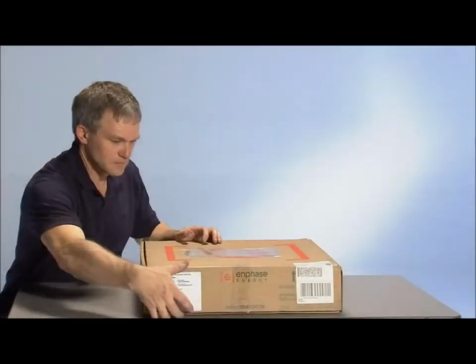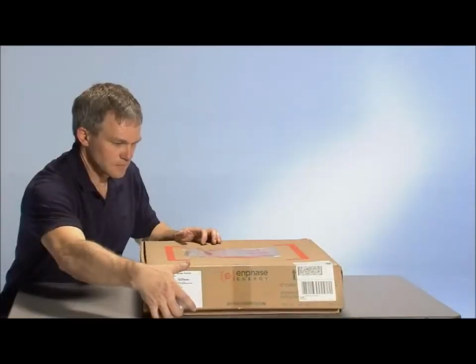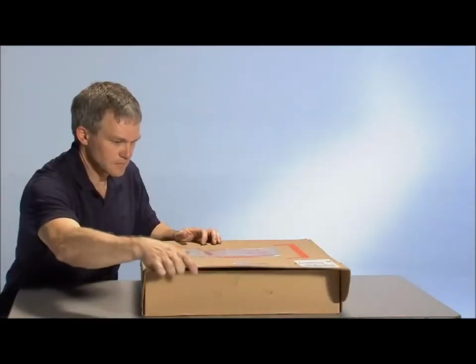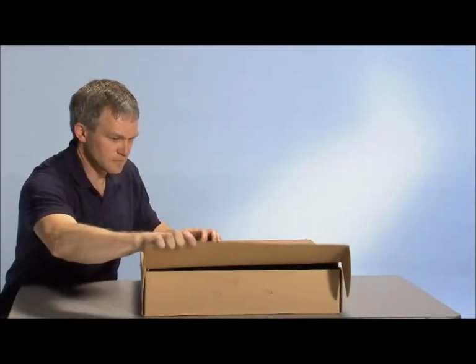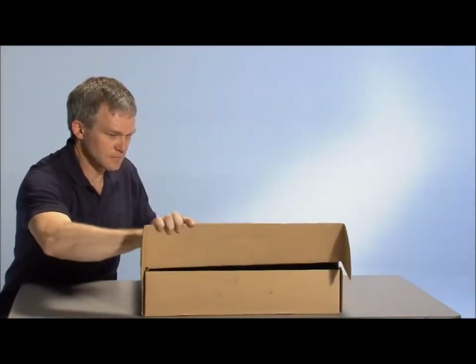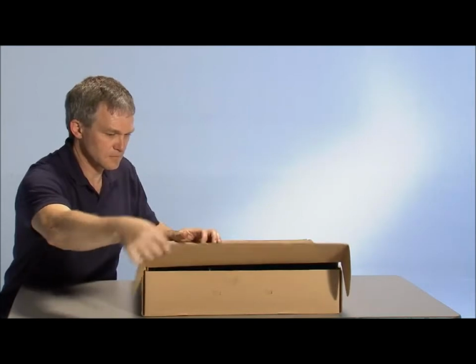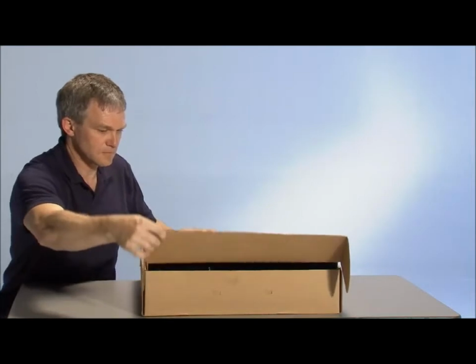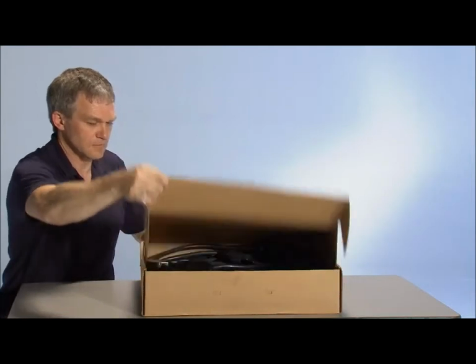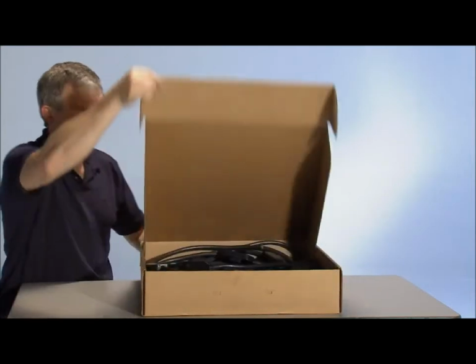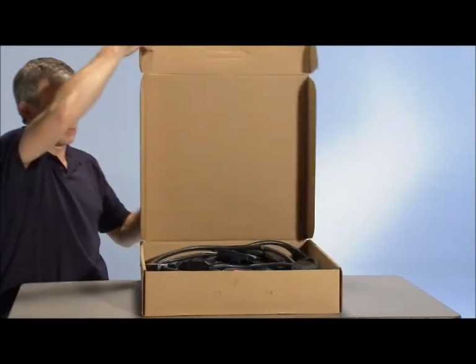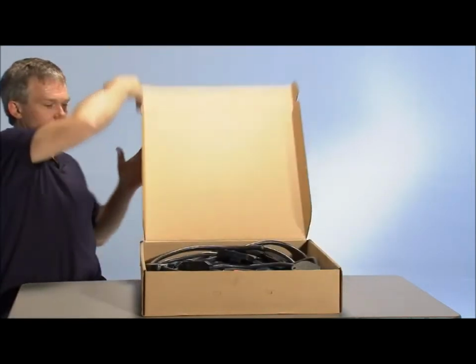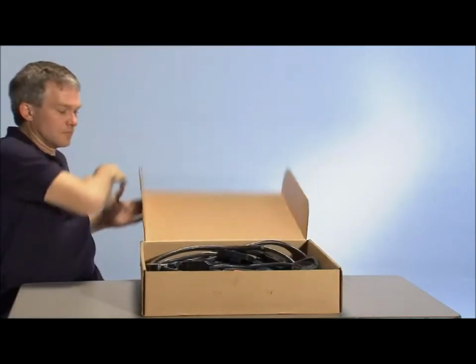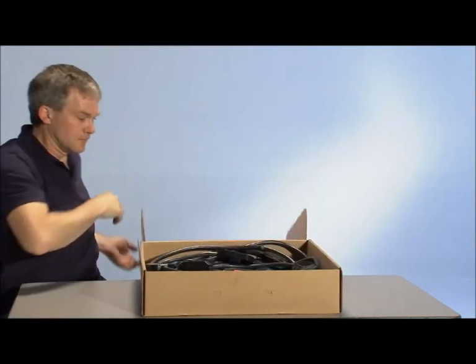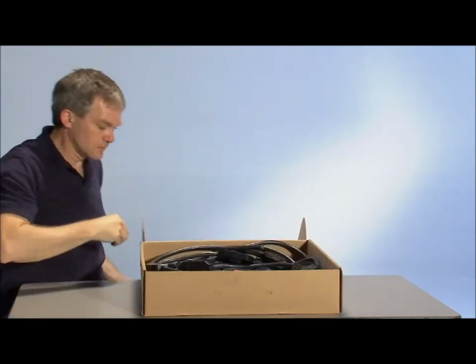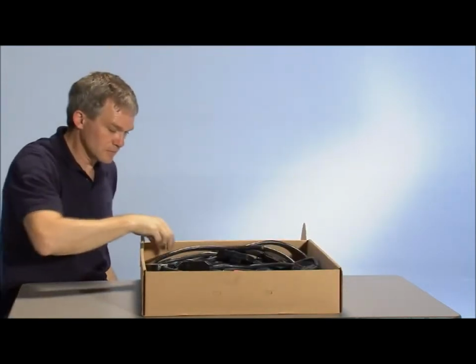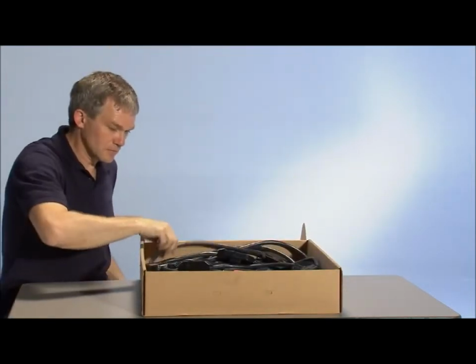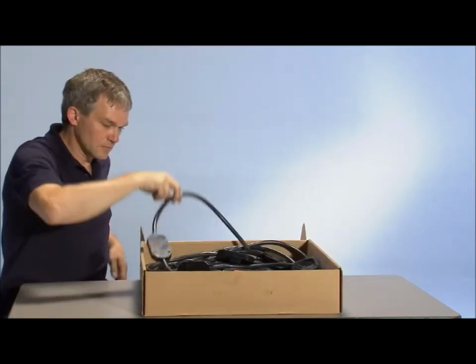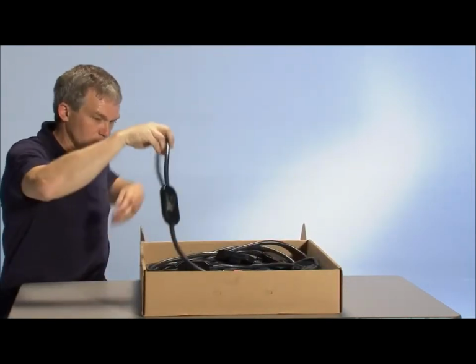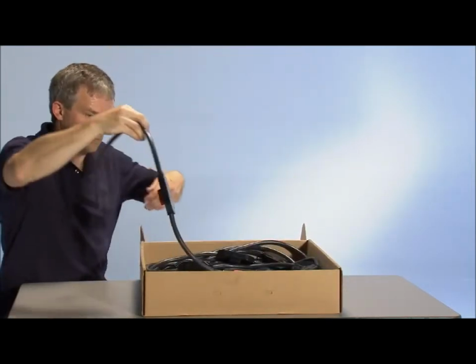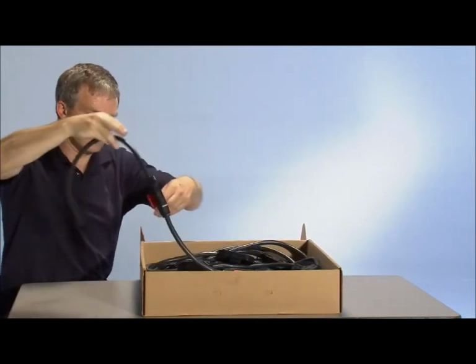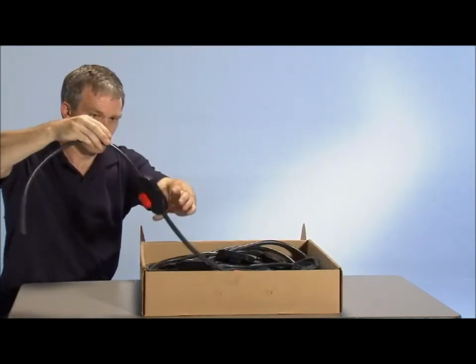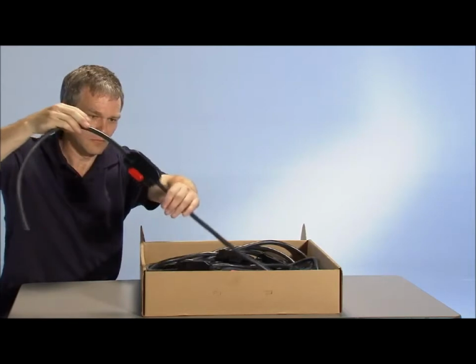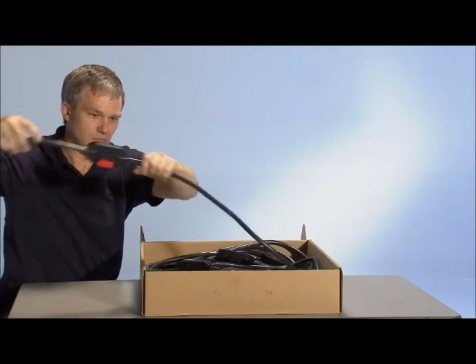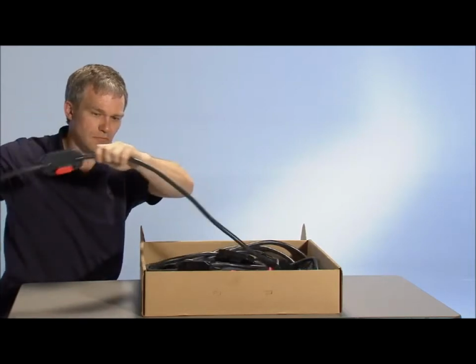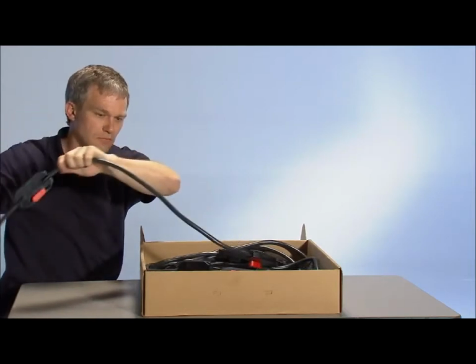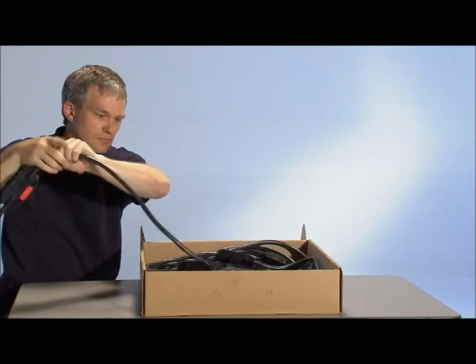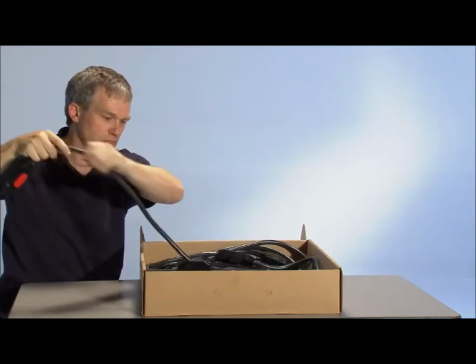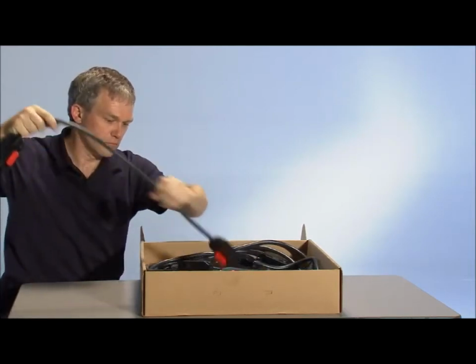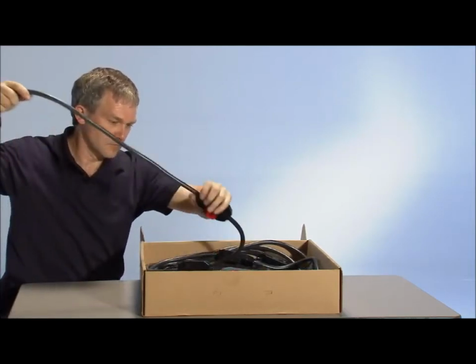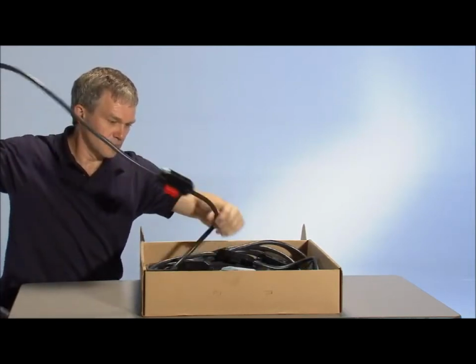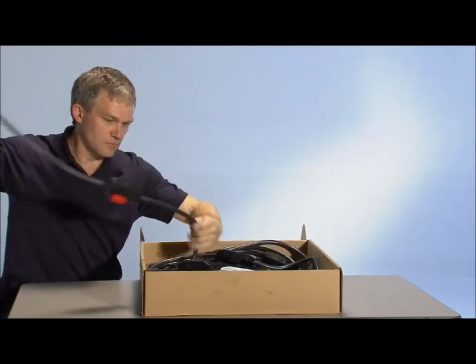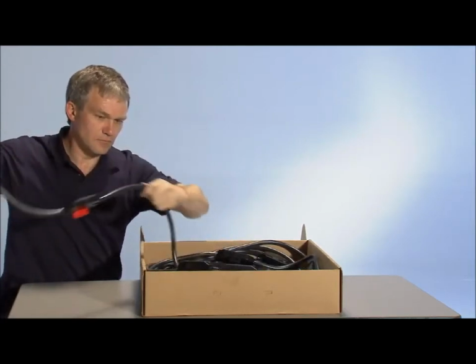The trunk cable is provided in a continuous spool. You decide how many drops you need to match the number of modules being installed, and simply cut the cable to the length that you need.